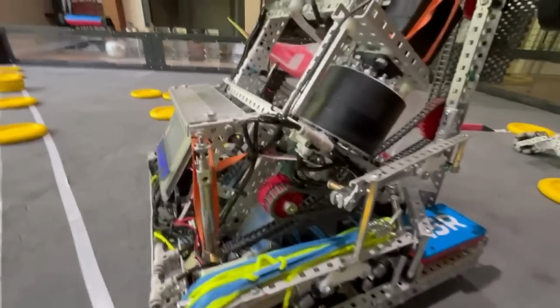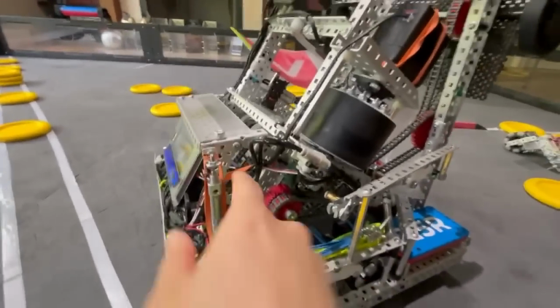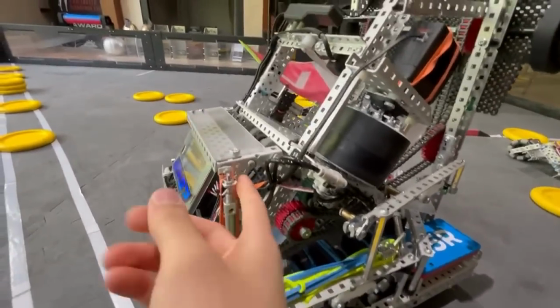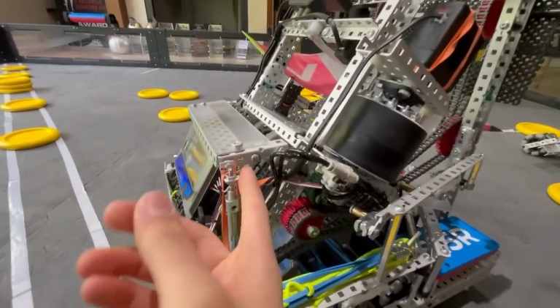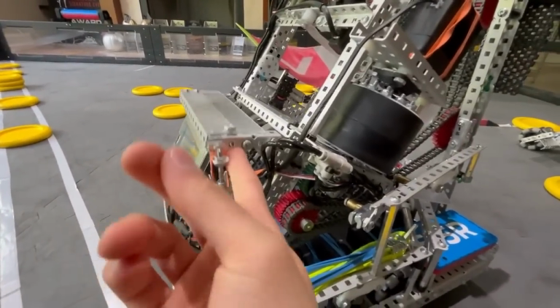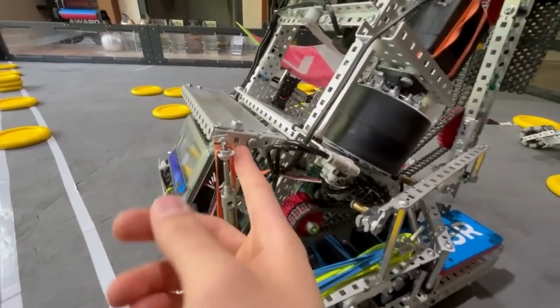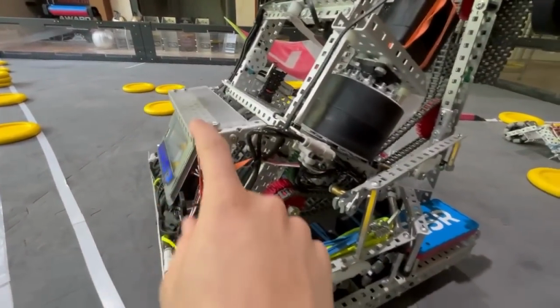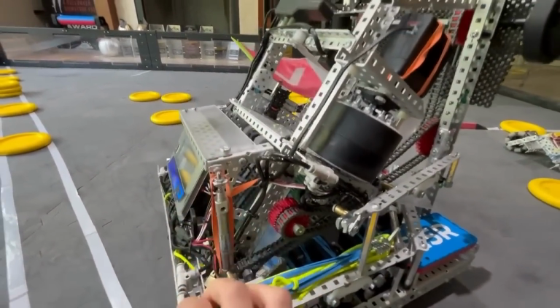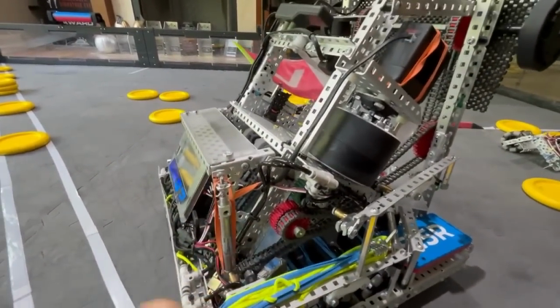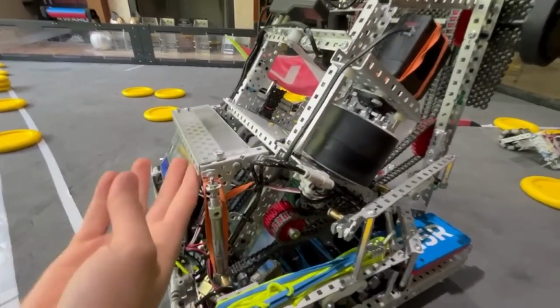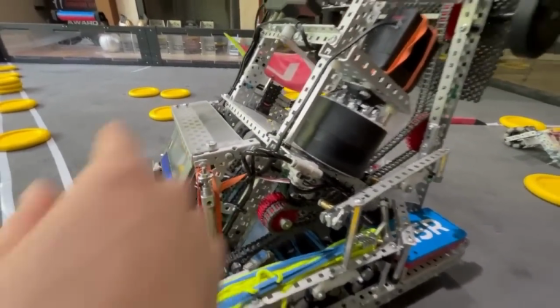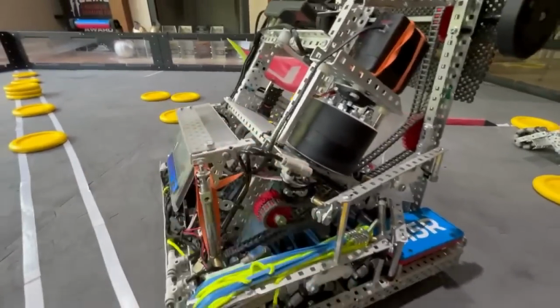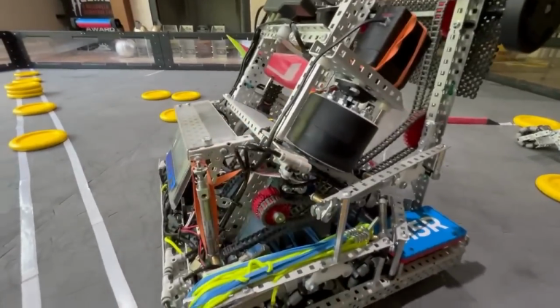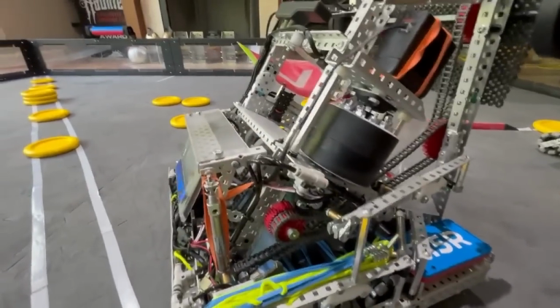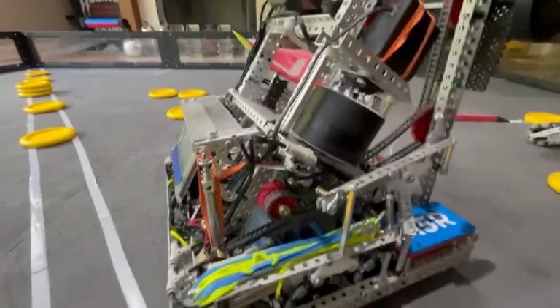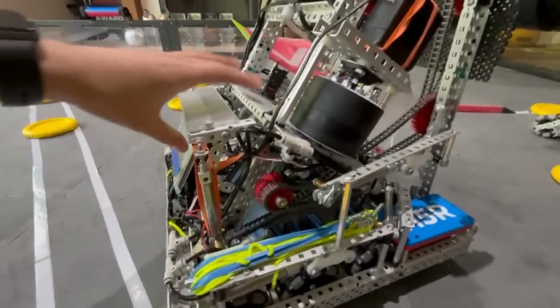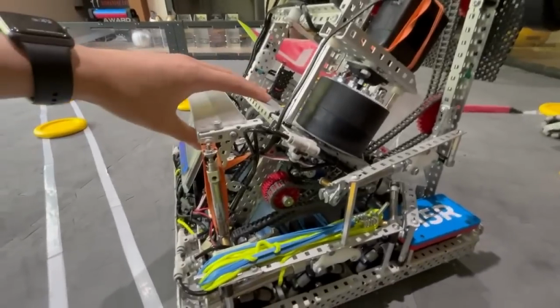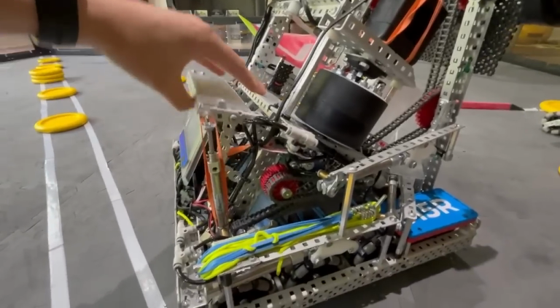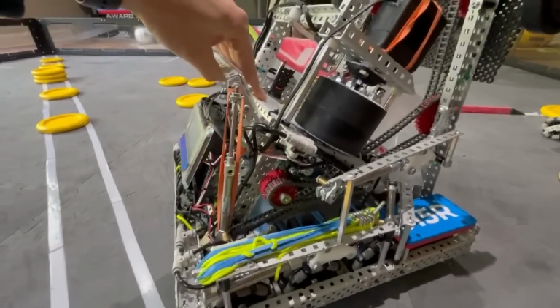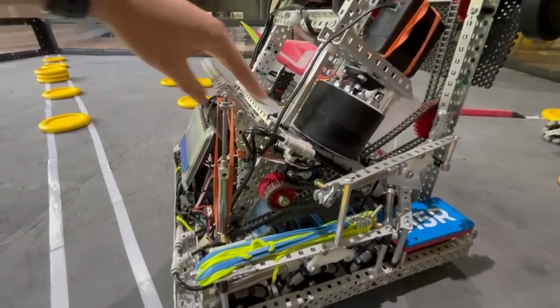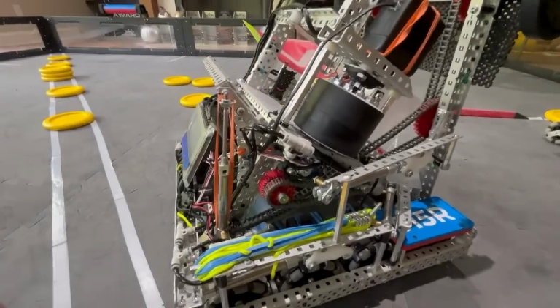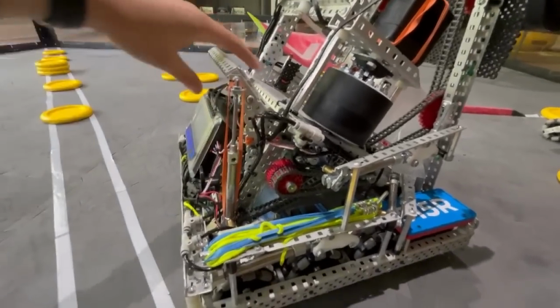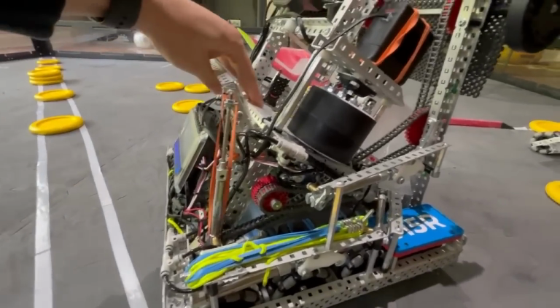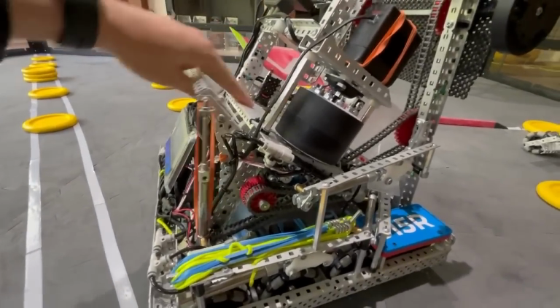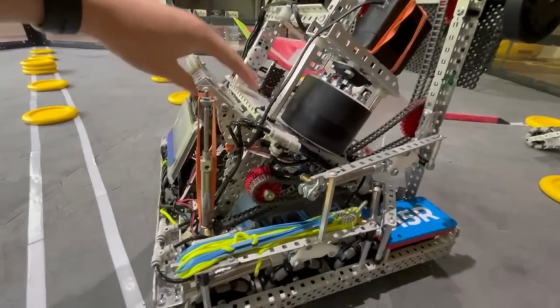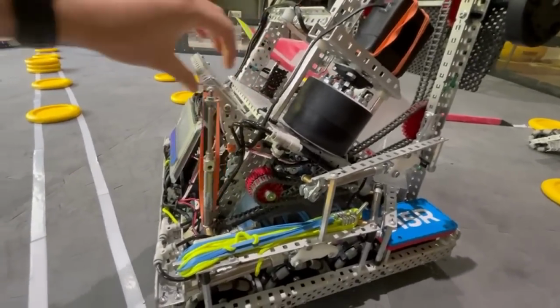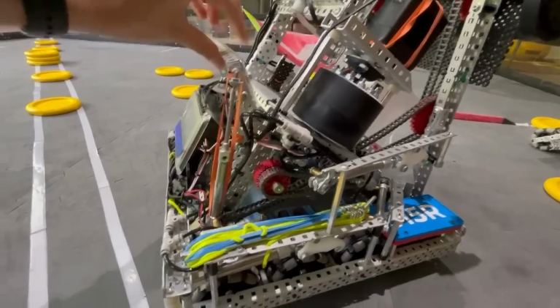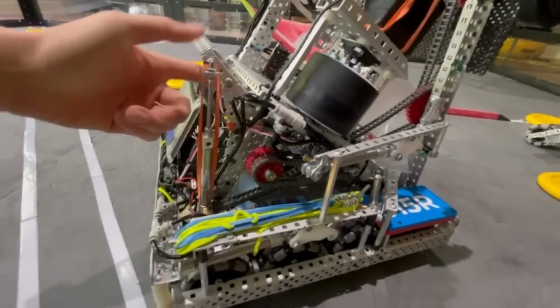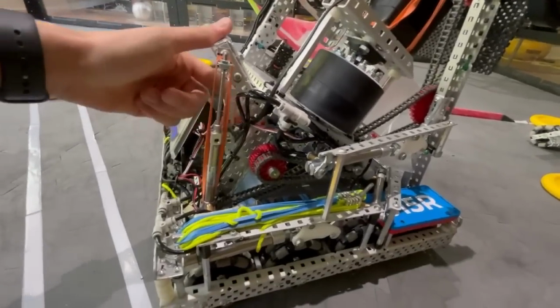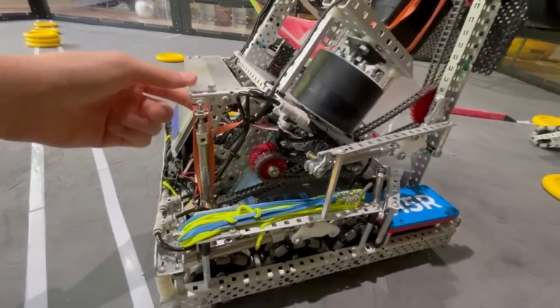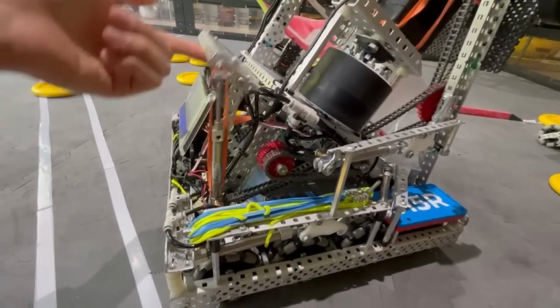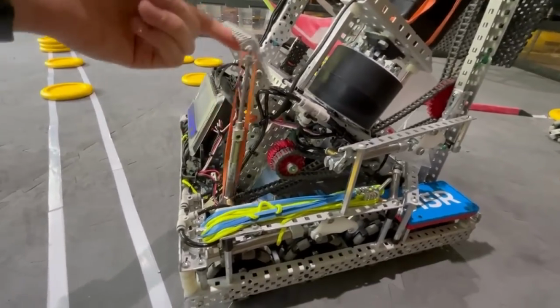Up here we have the angle changer, which was pretty cool. We had a flat arc for autonomous, then when we move it up we could have a steep angle and then a middle position, just because this little latch went over center.